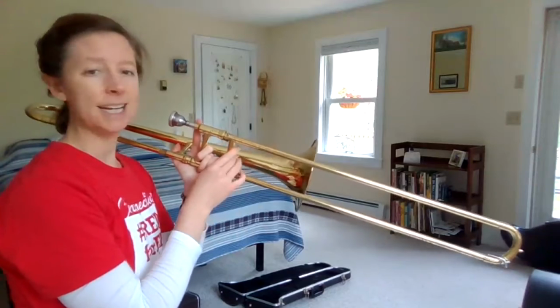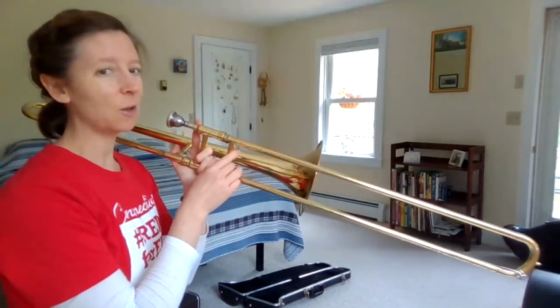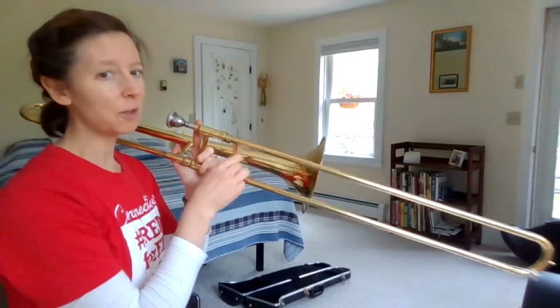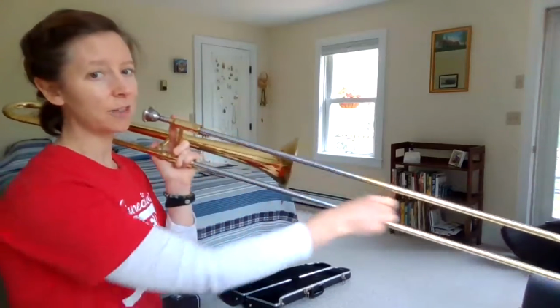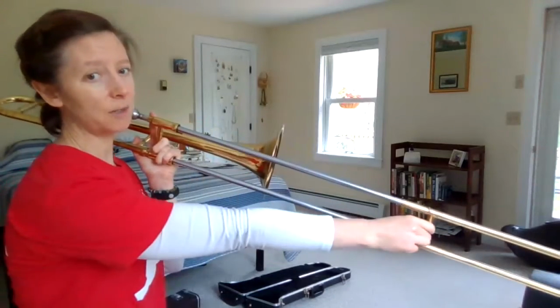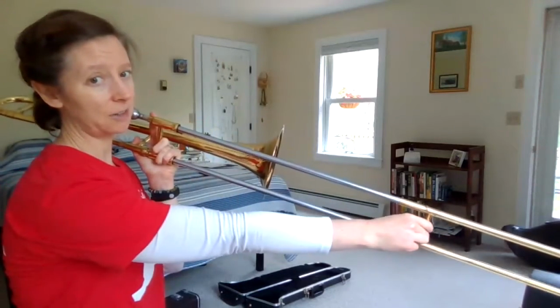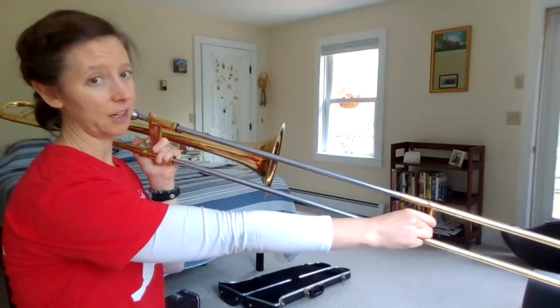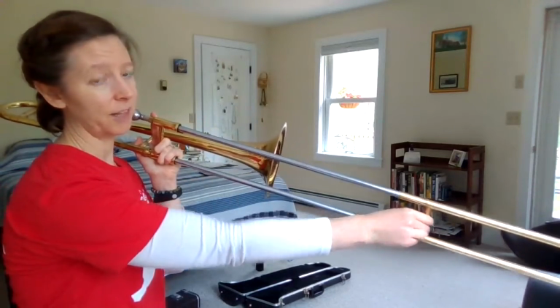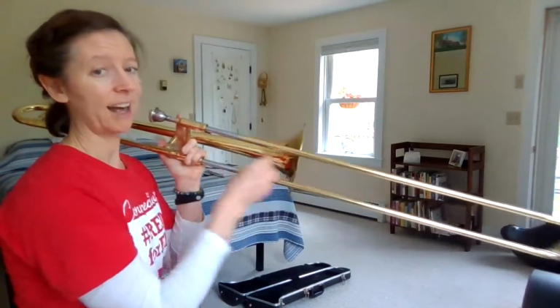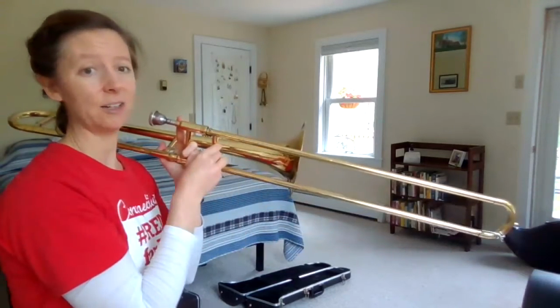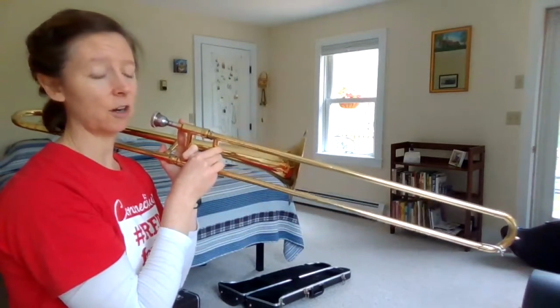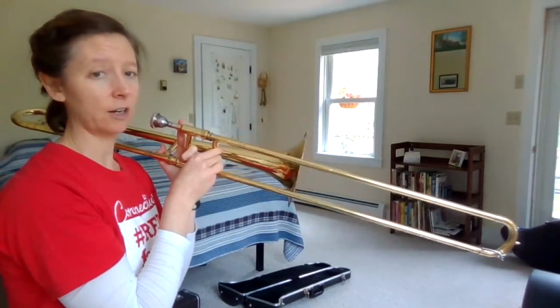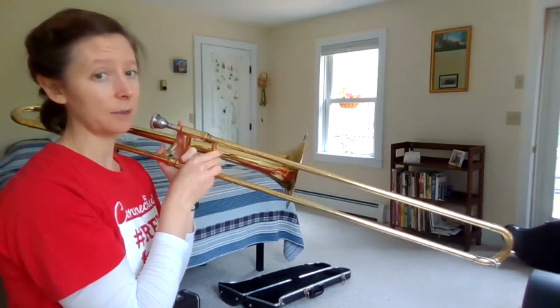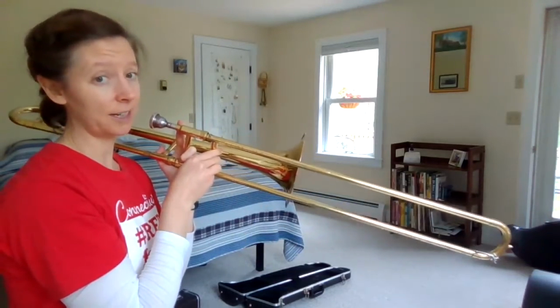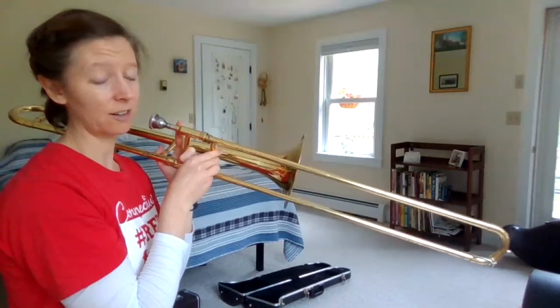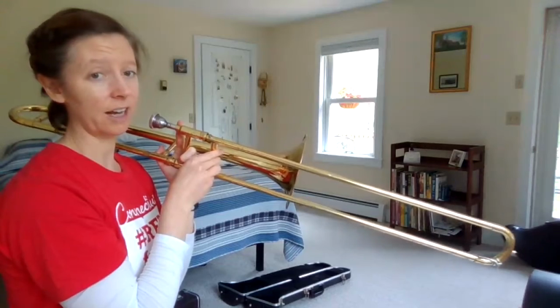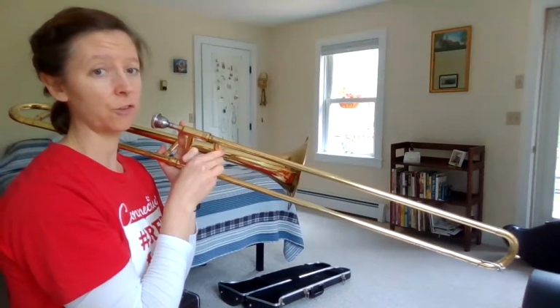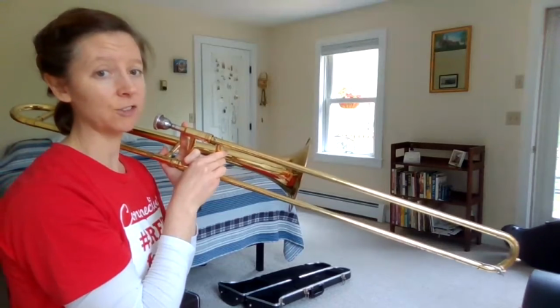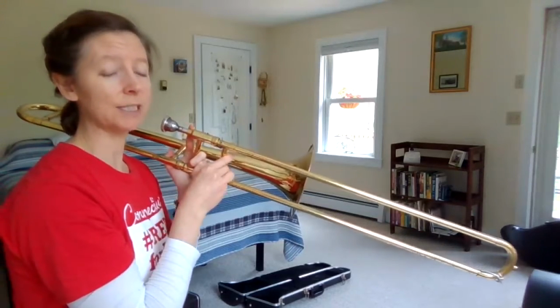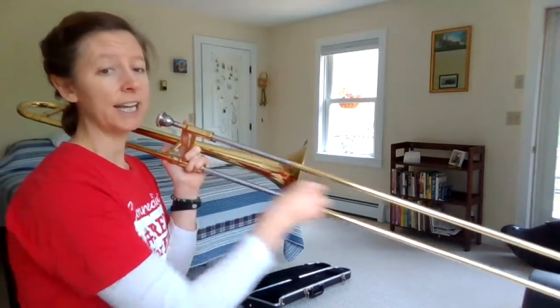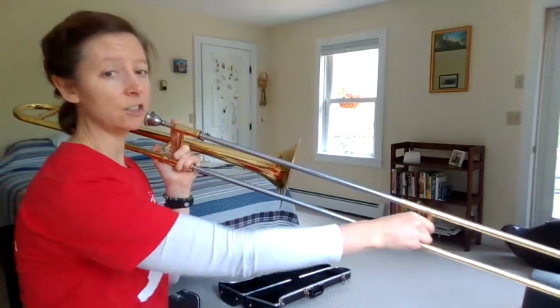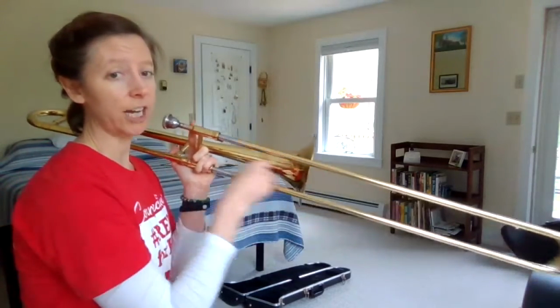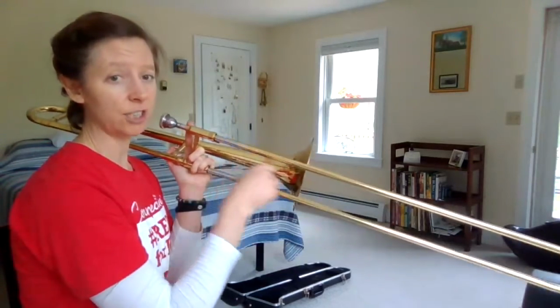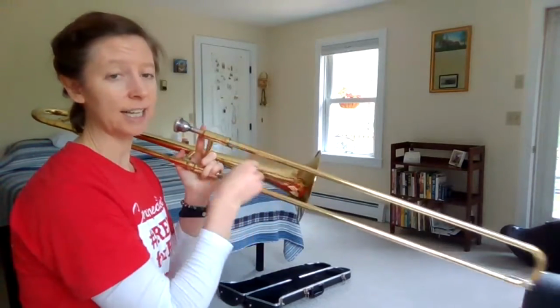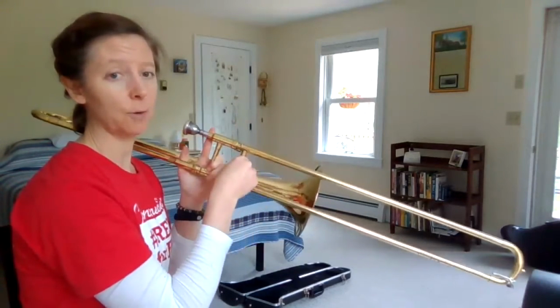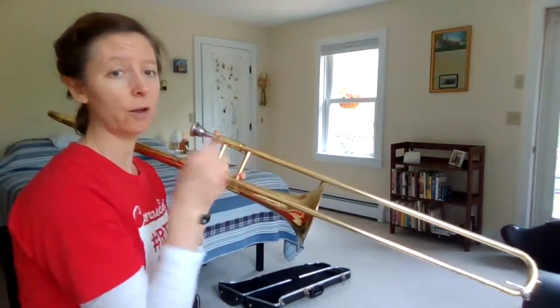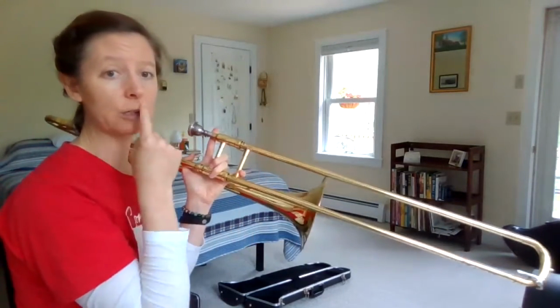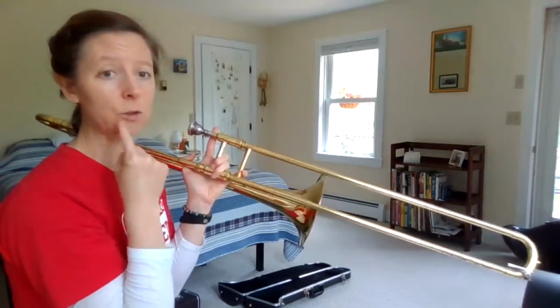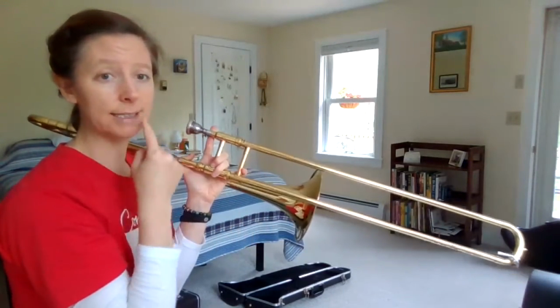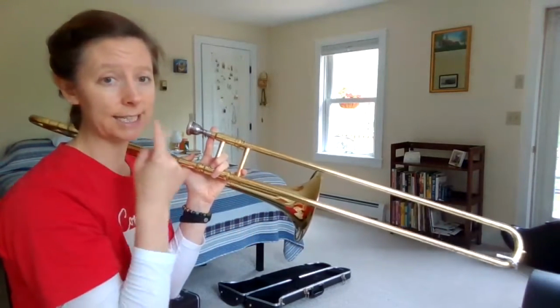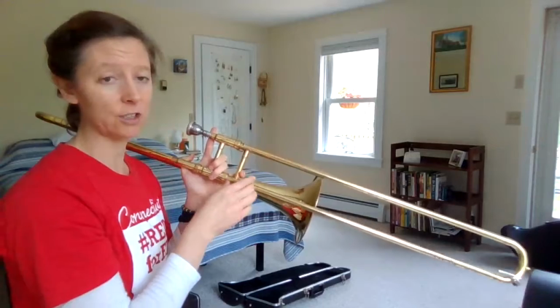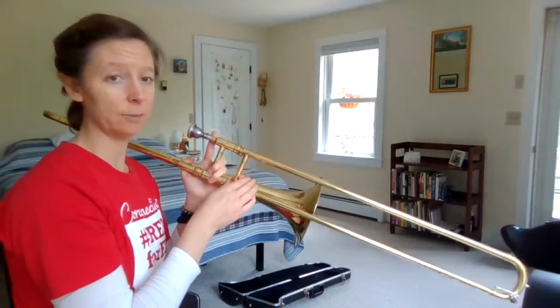Low notes are not always down here and high notes are not always up here, like on the string instruments — it changes. But where the control is, is here in your lips.